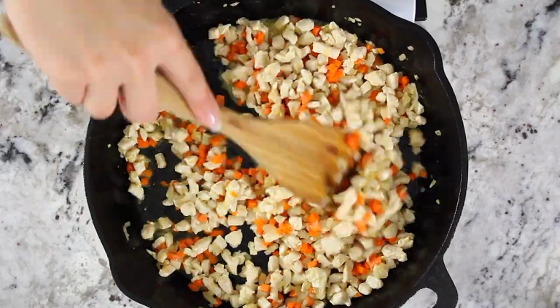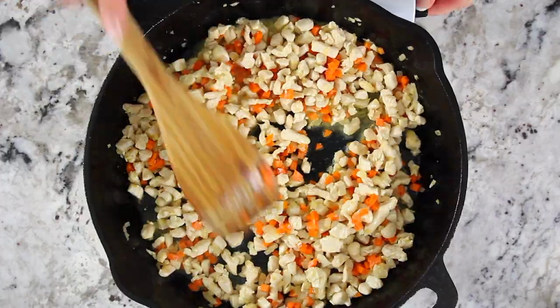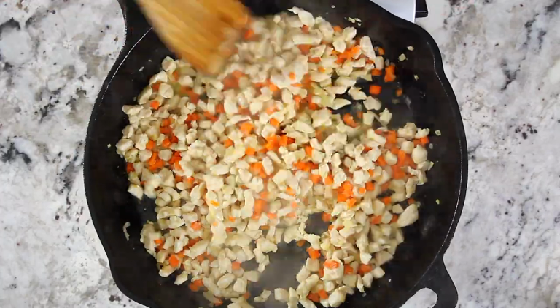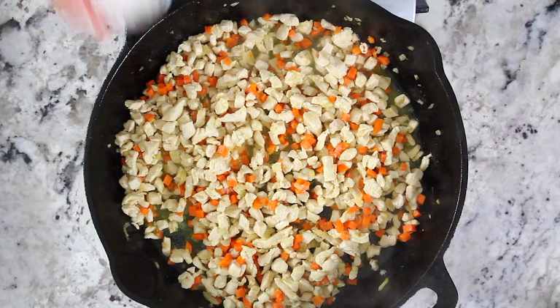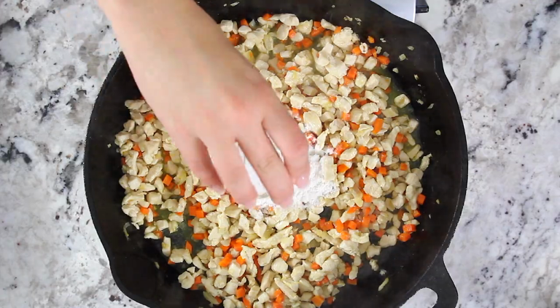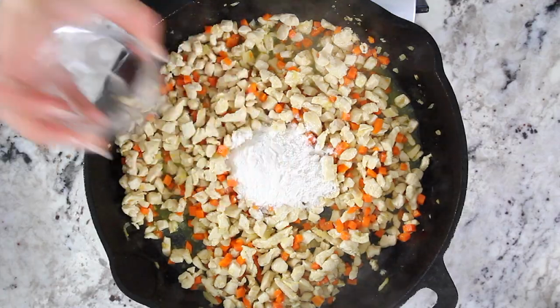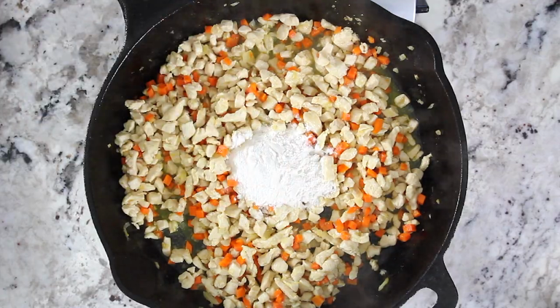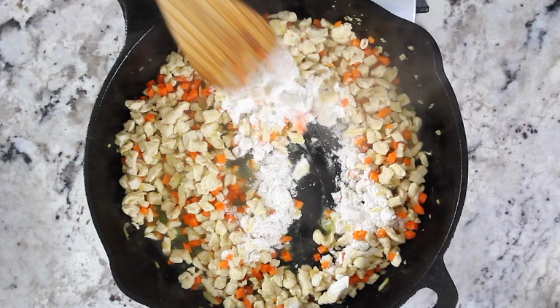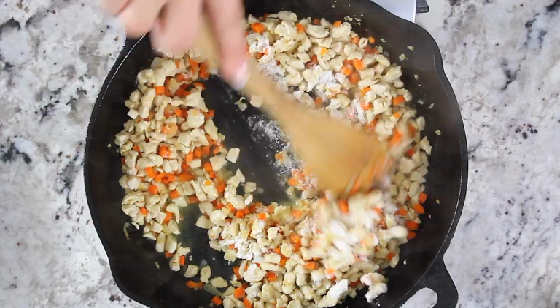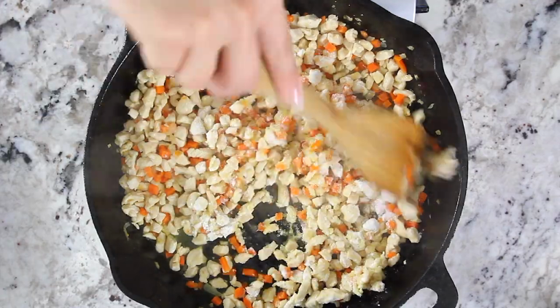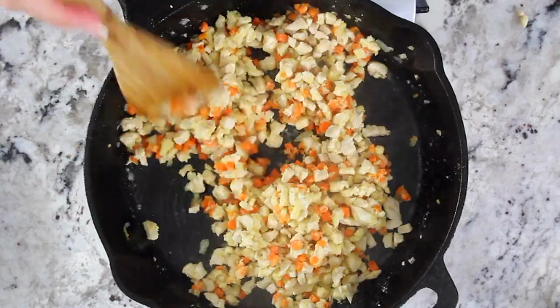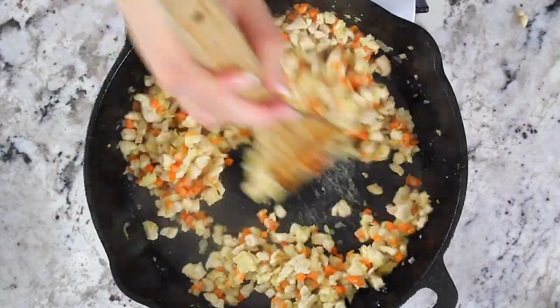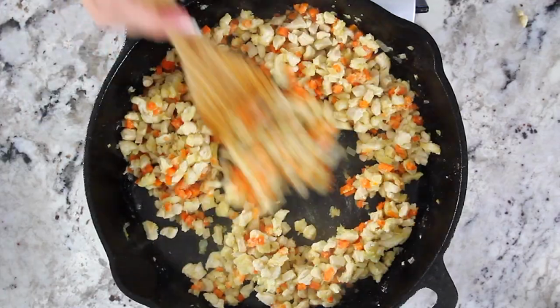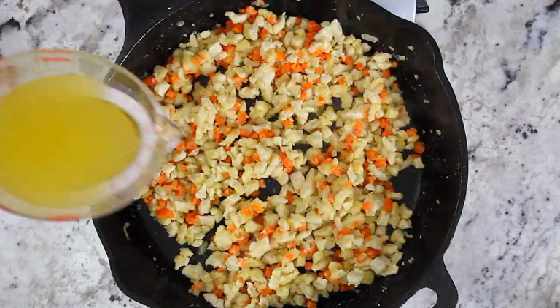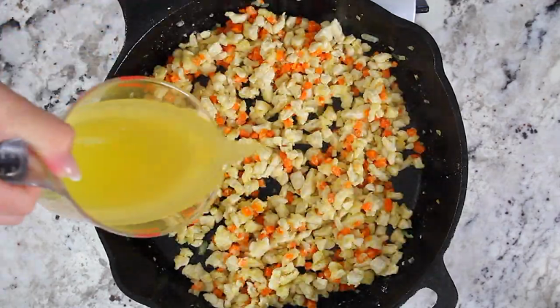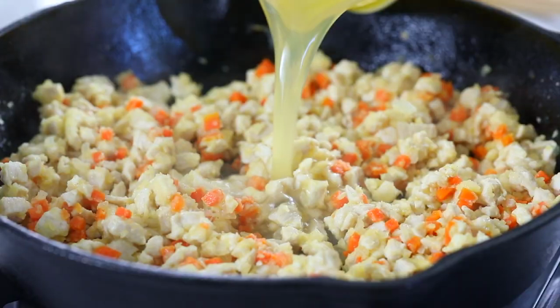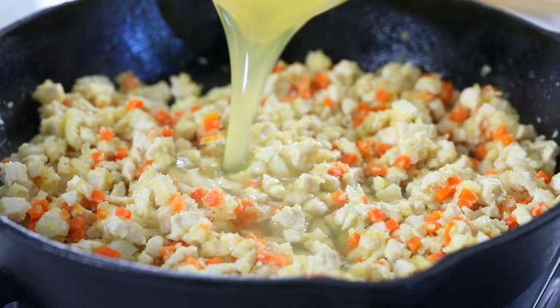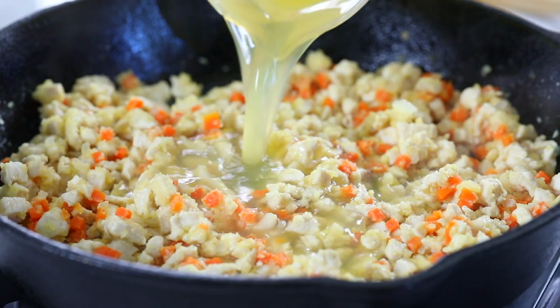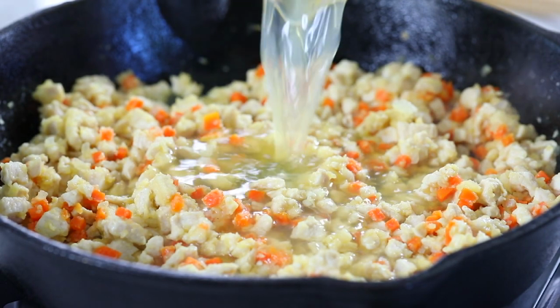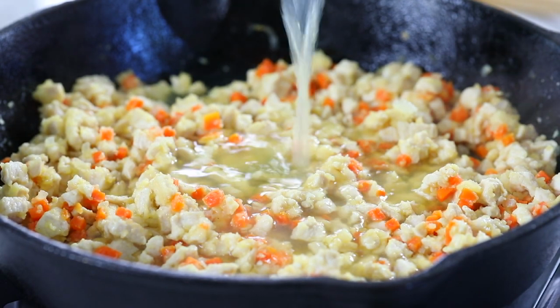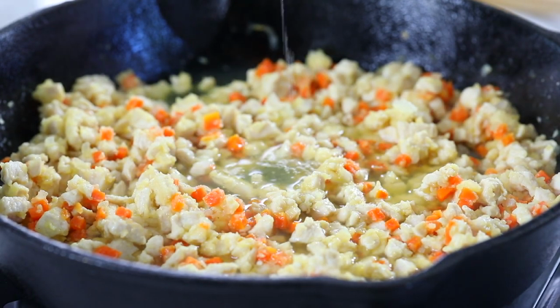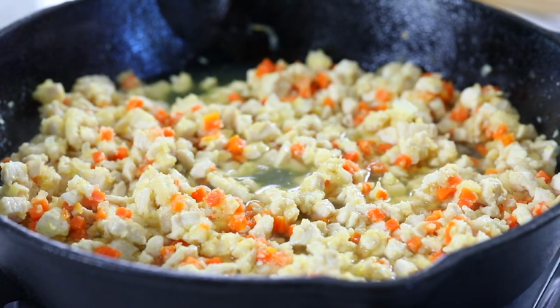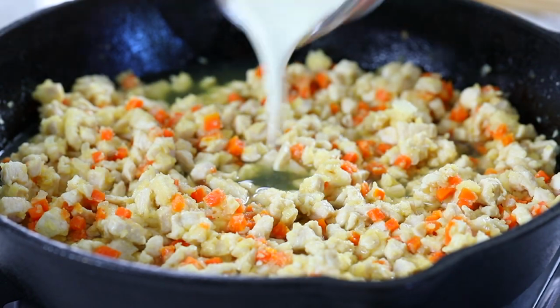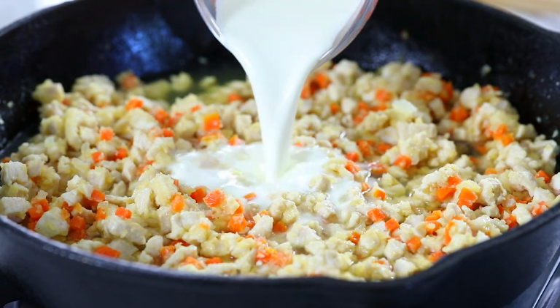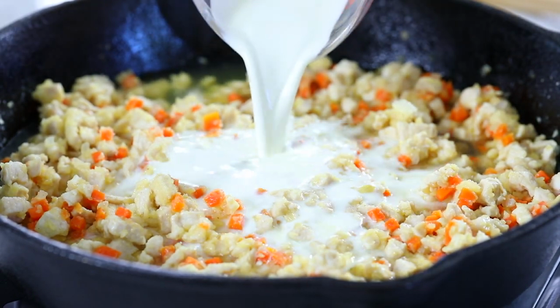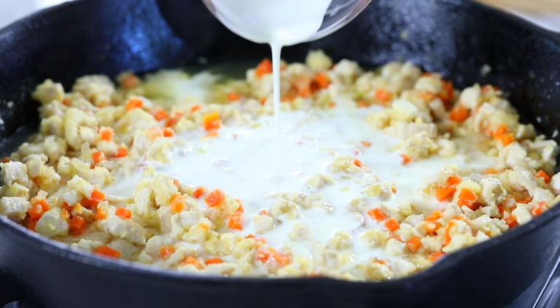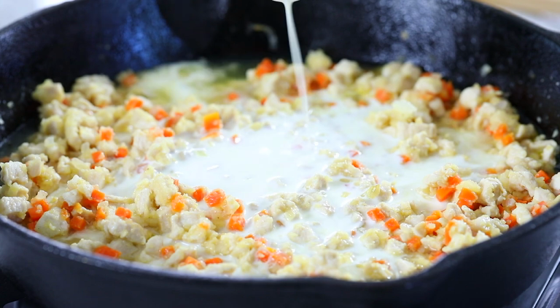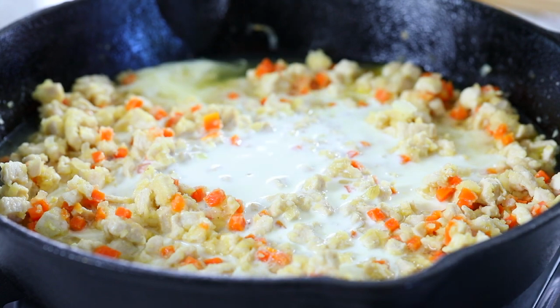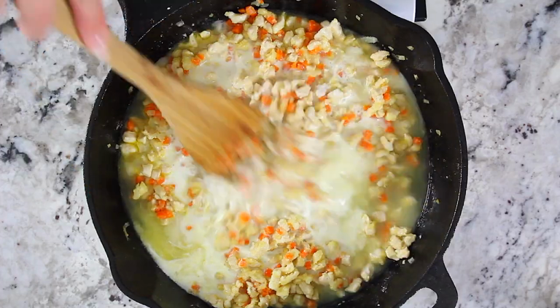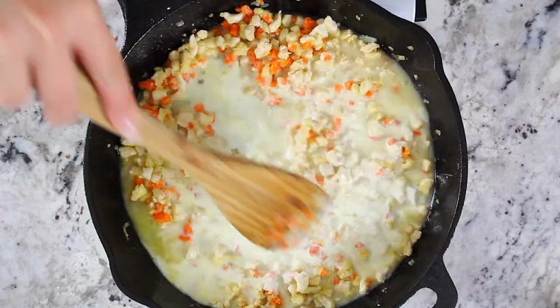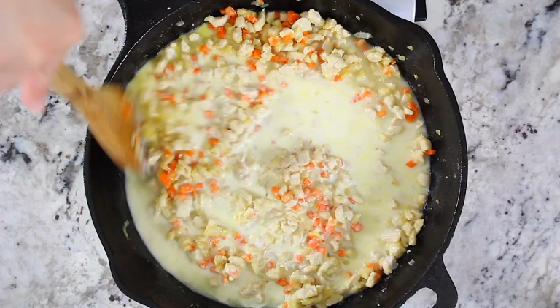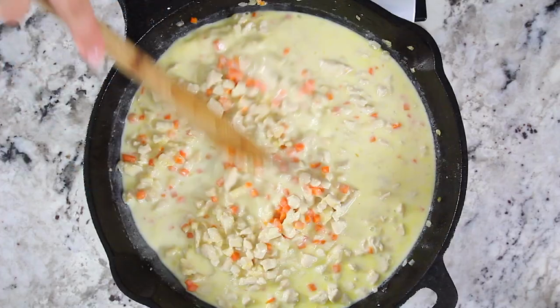Now add three tablespoons of all-purpose flour and stir for a few minutes until no more patches of dry flour appear. Then pour in one cup of low sodium chicken broth and half a cup of heavy cream. Stir that all together and let the sauce come to a simmer.